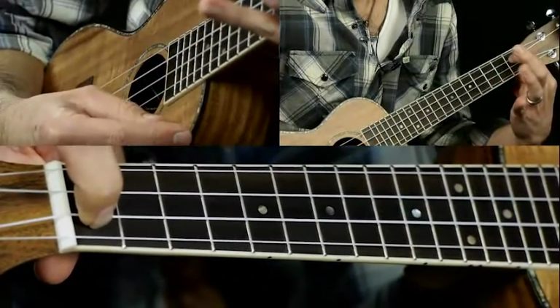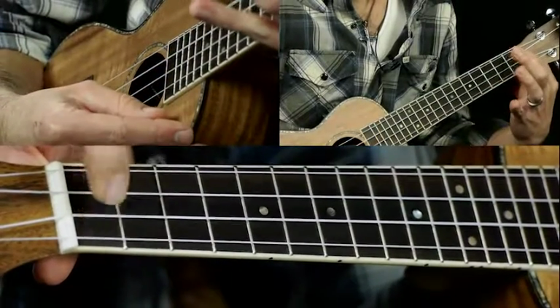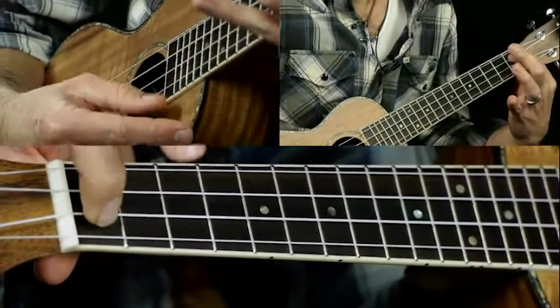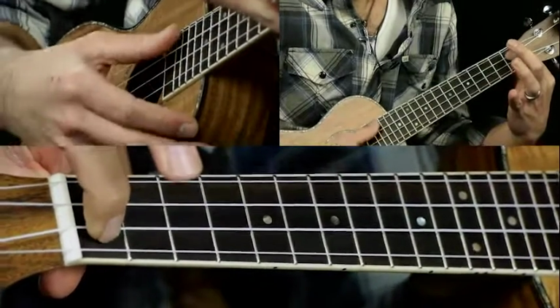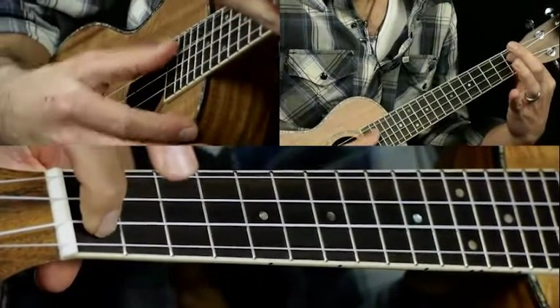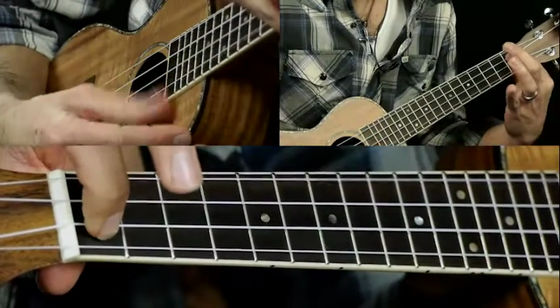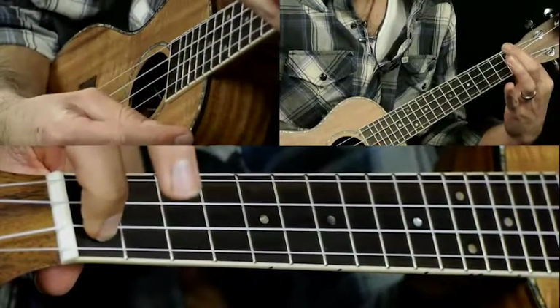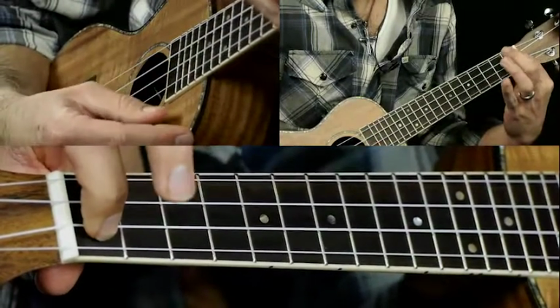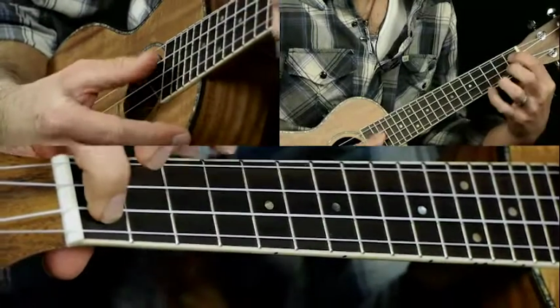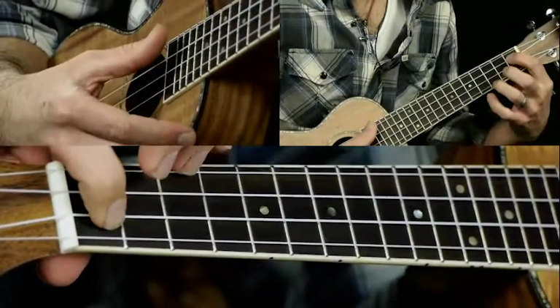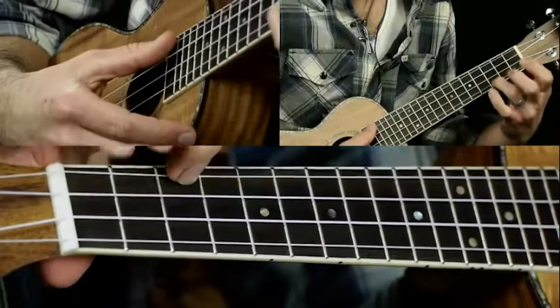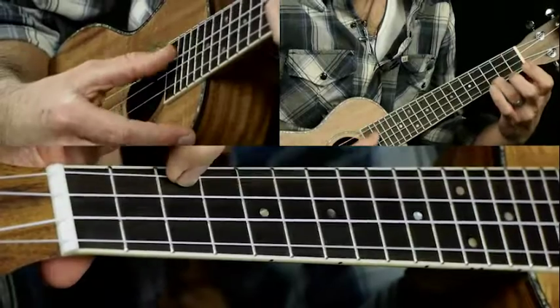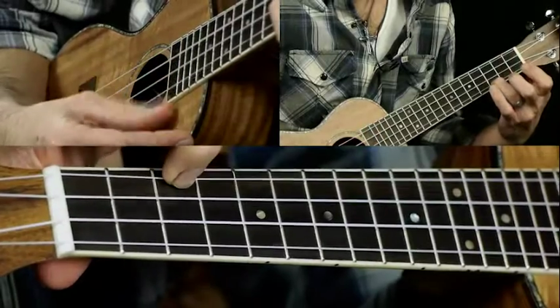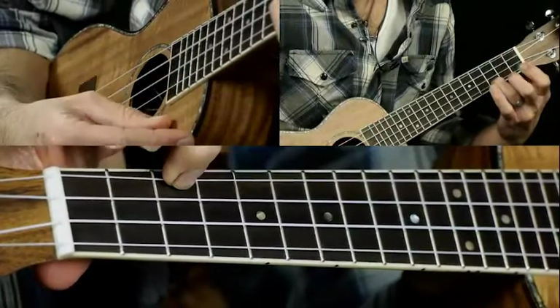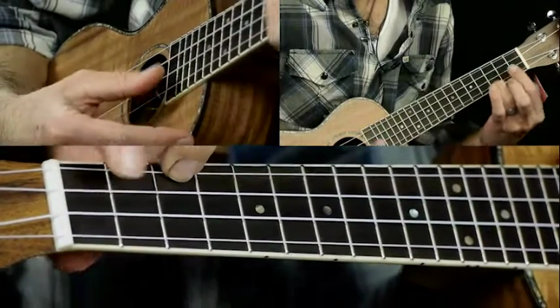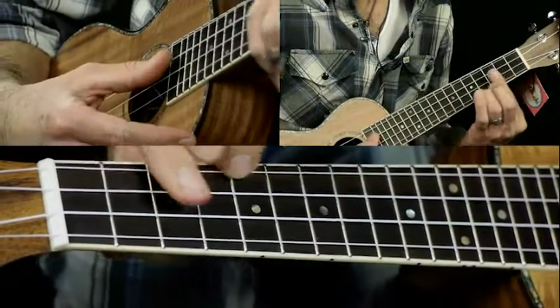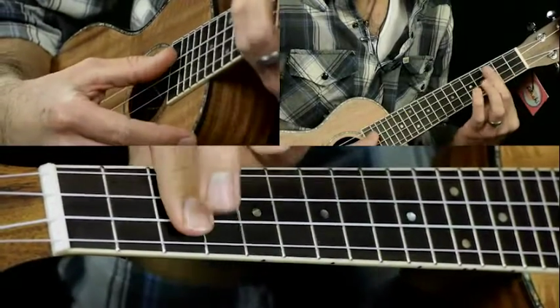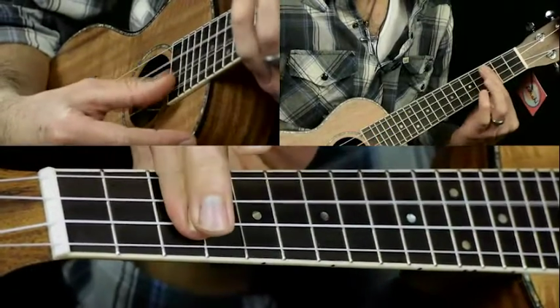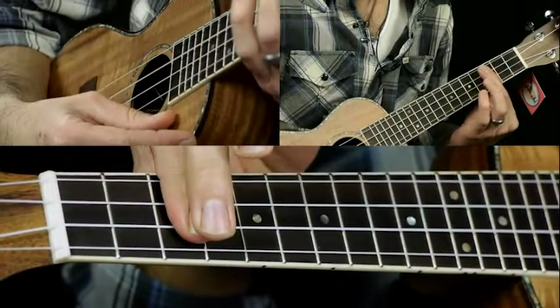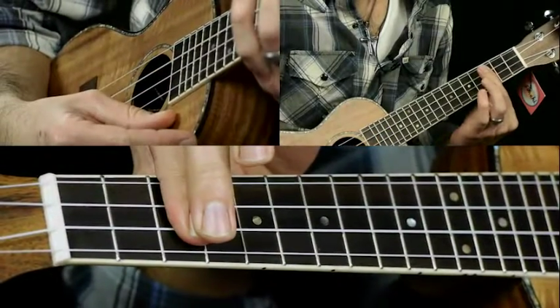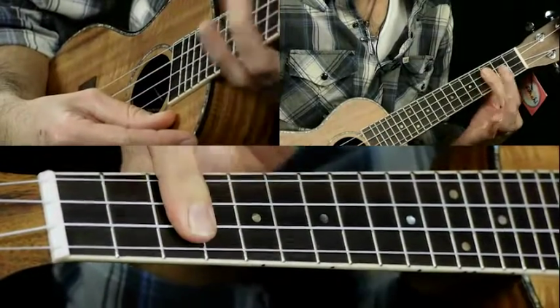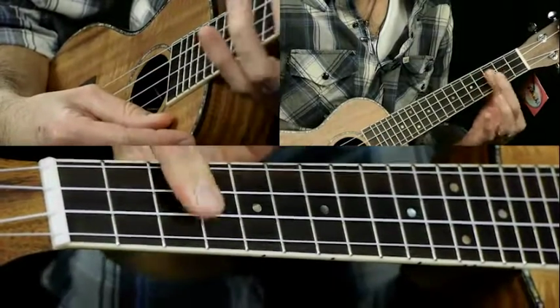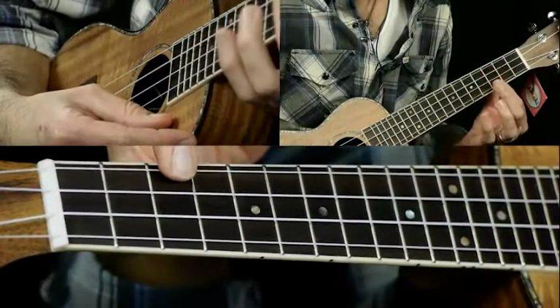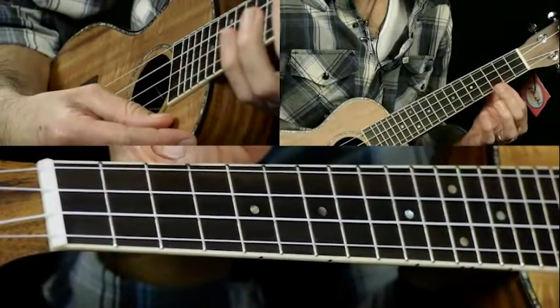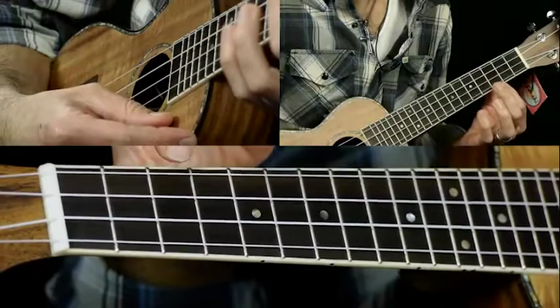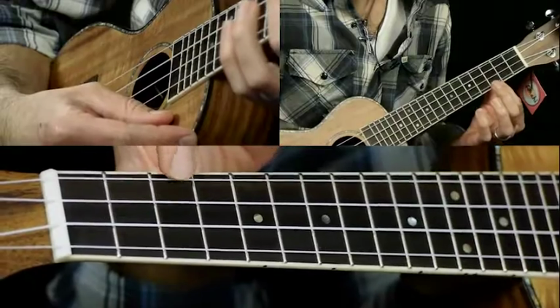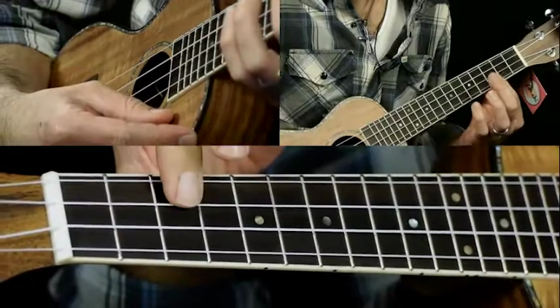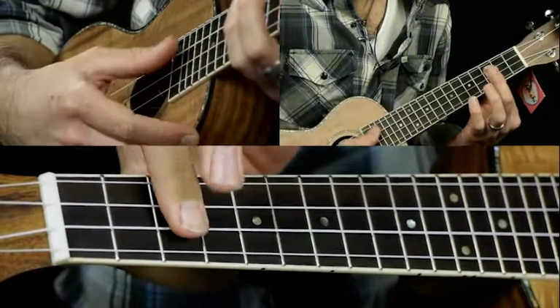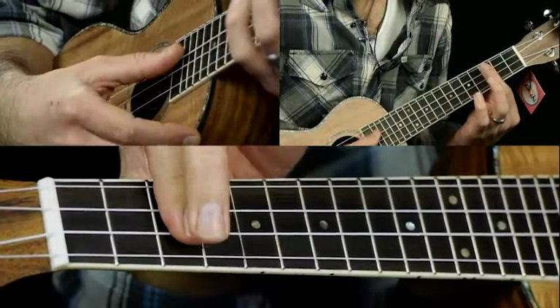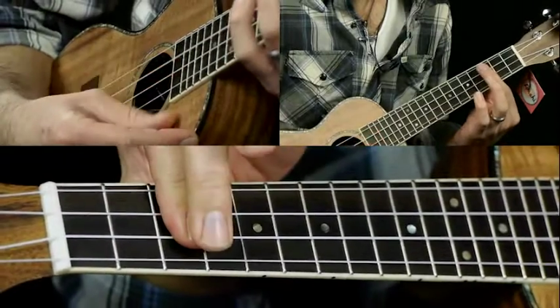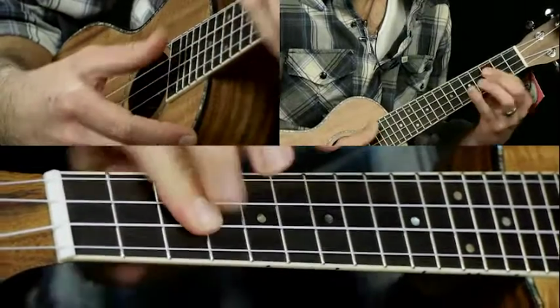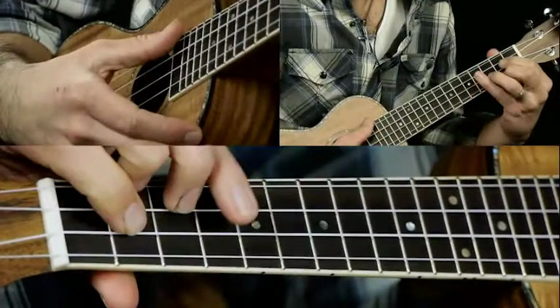The A7 is just first fret on the C string. Then you're going to go to C, then a C minor. So you're barring the third fret of the A, E, and C strings, then to a G.